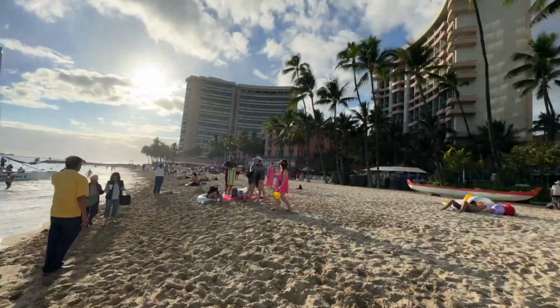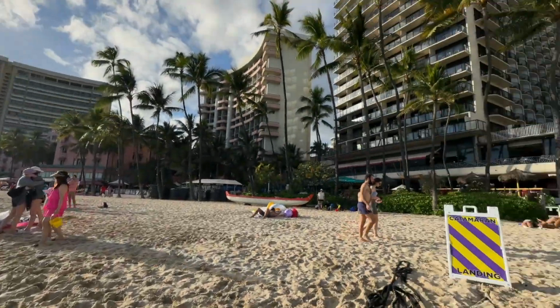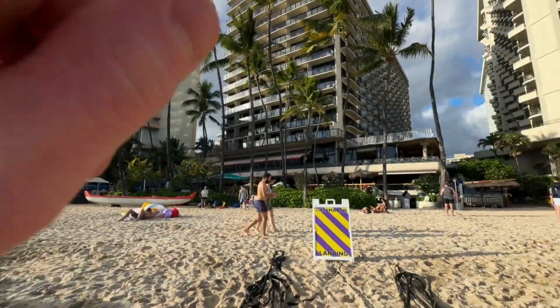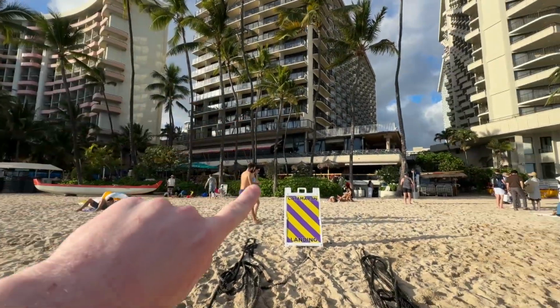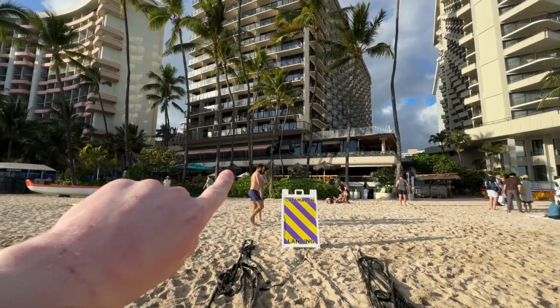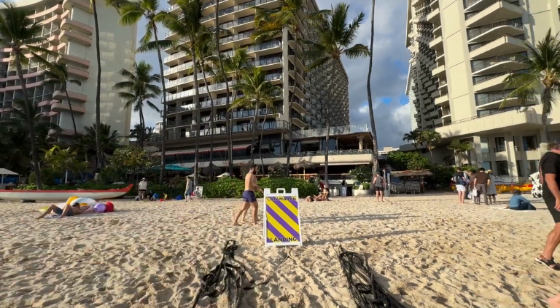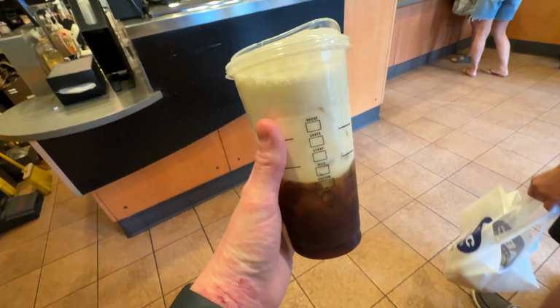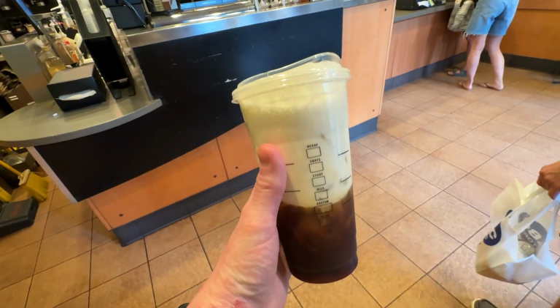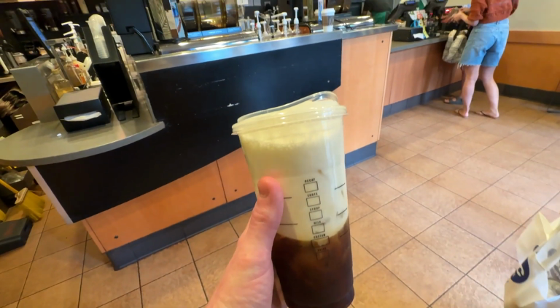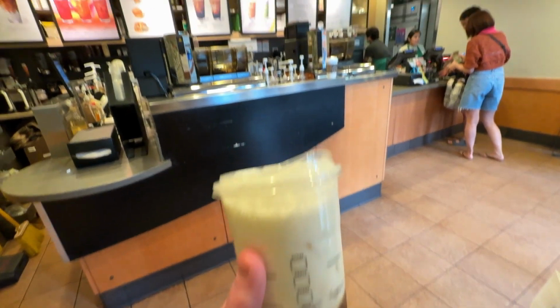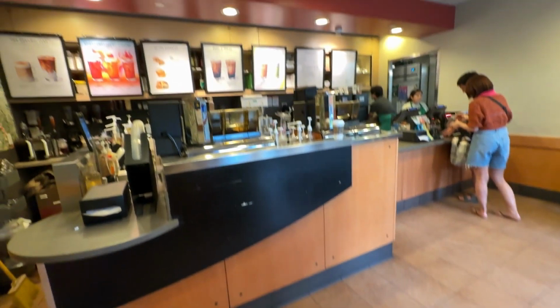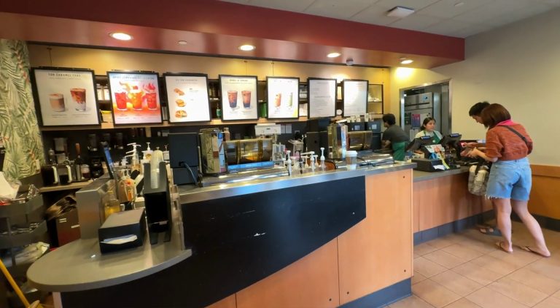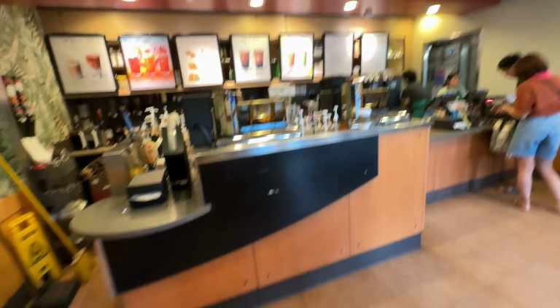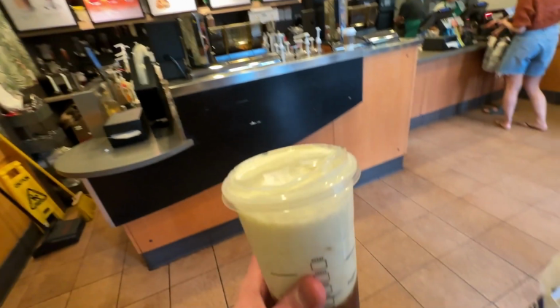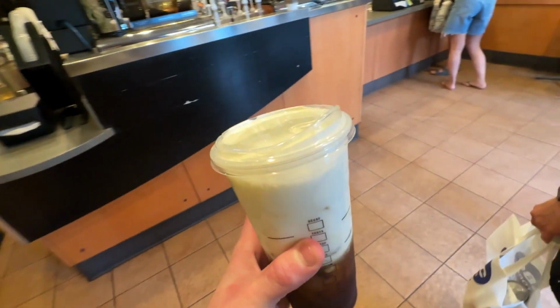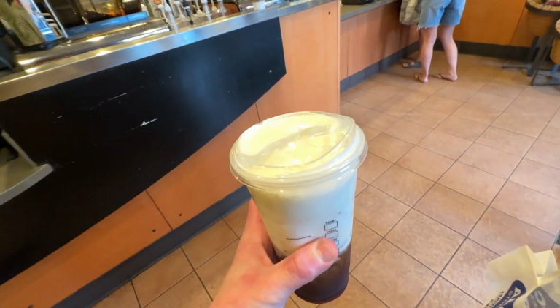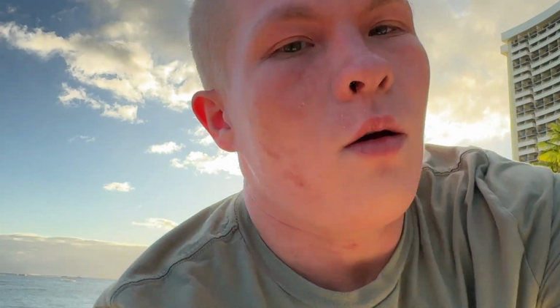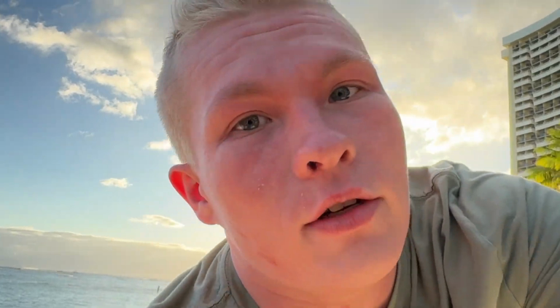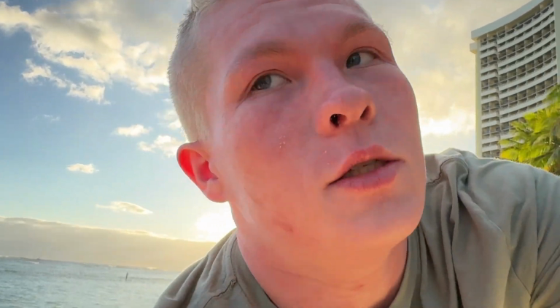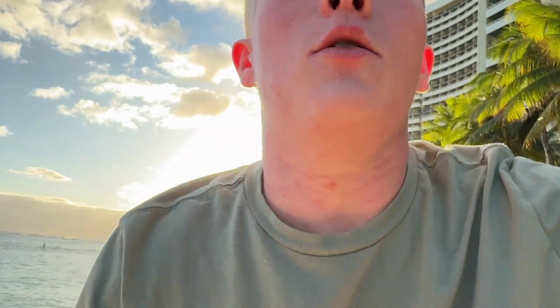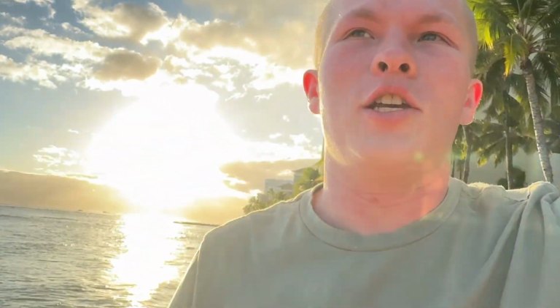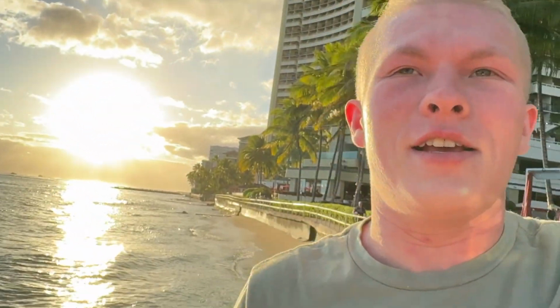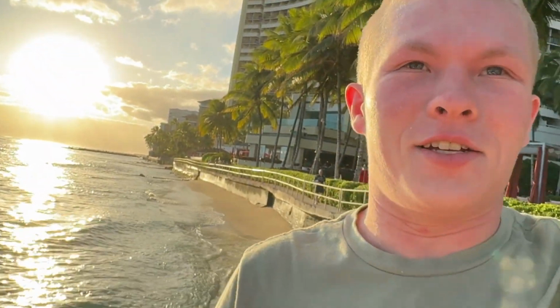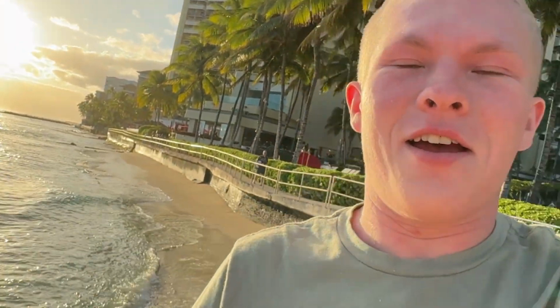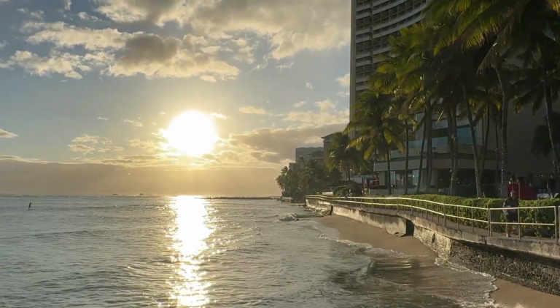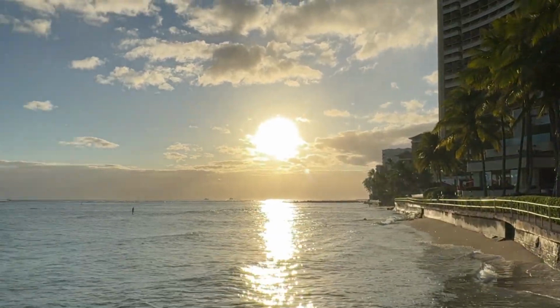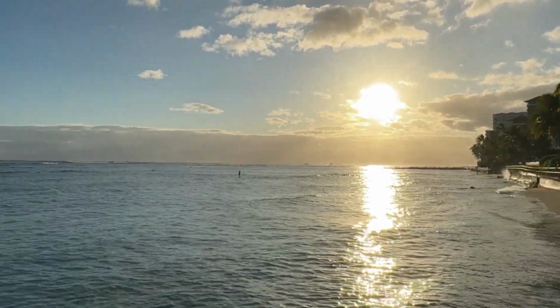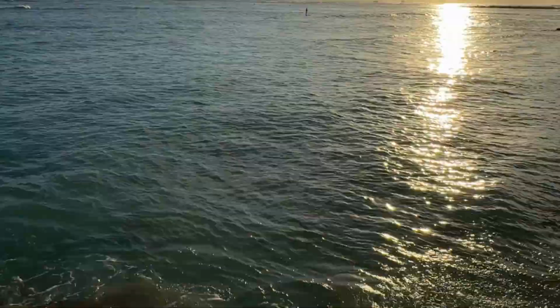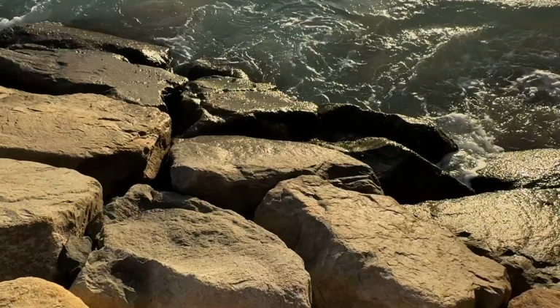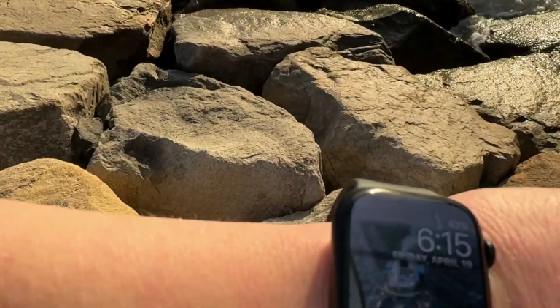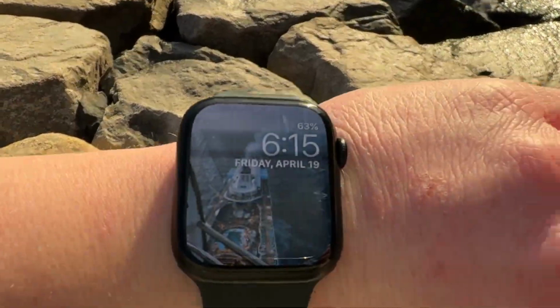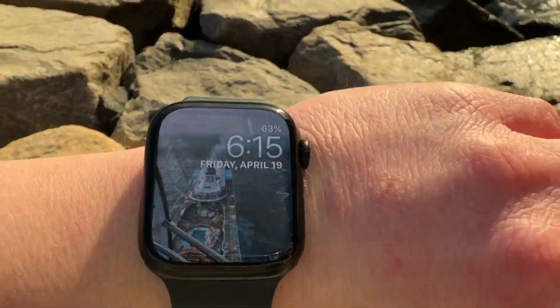We just ate dinner at that place right there. I got myself a Starbucks. We found a good spot to watch the sunset — we're waiting for it to go down, it goes down at 6:50.